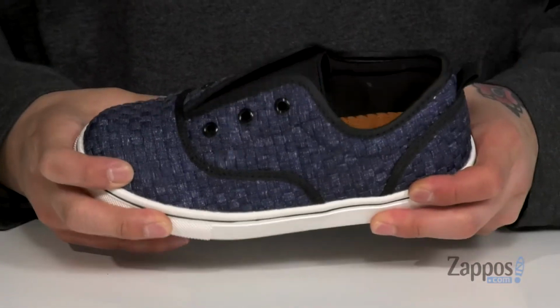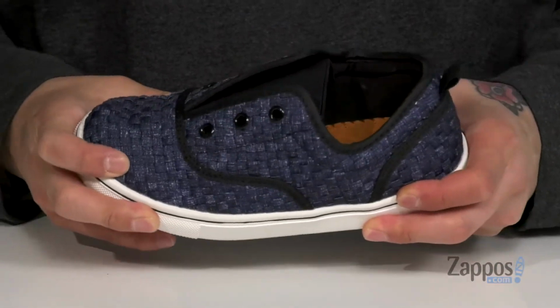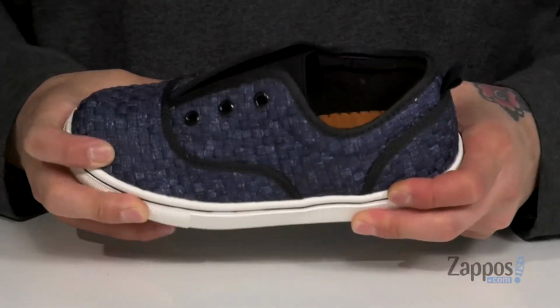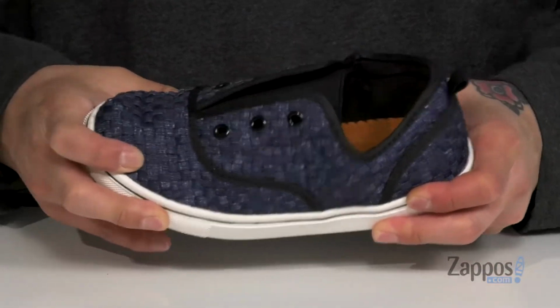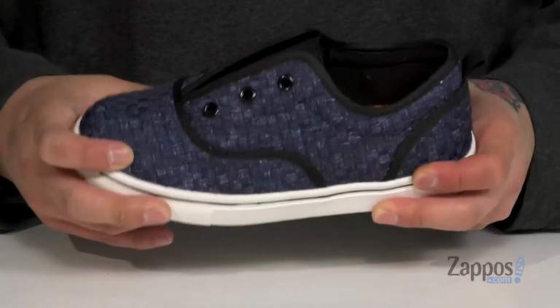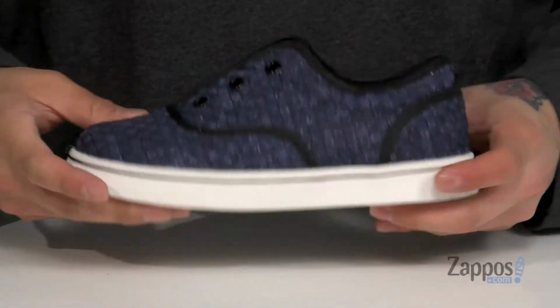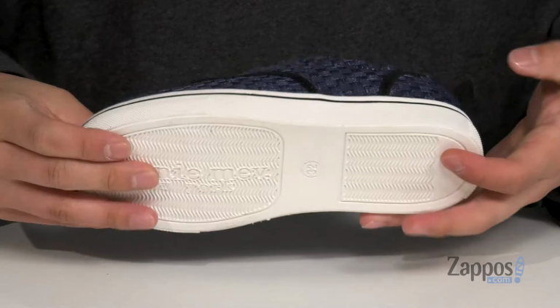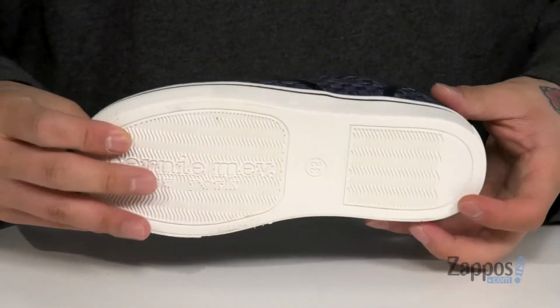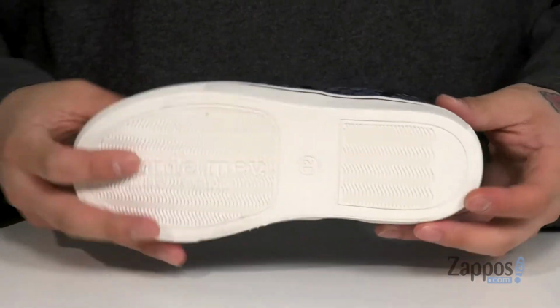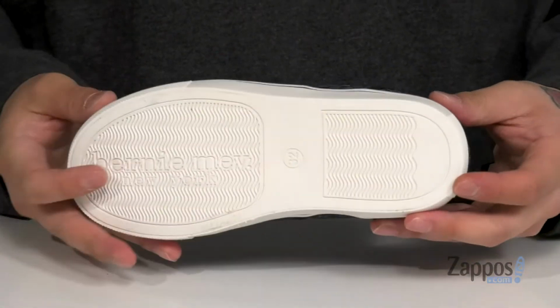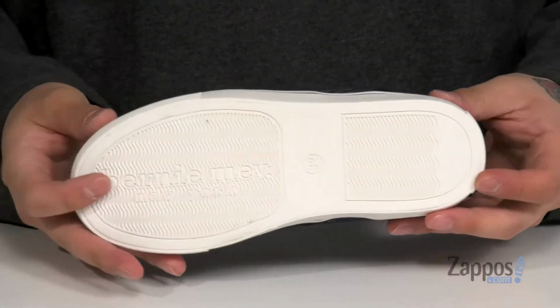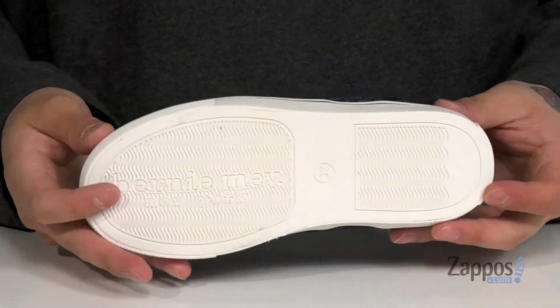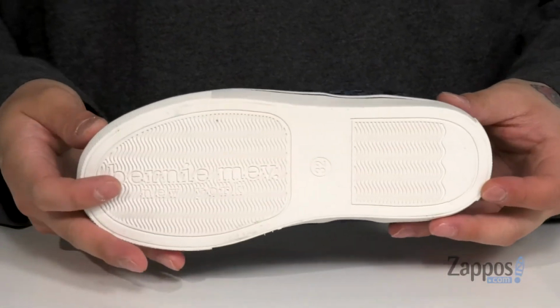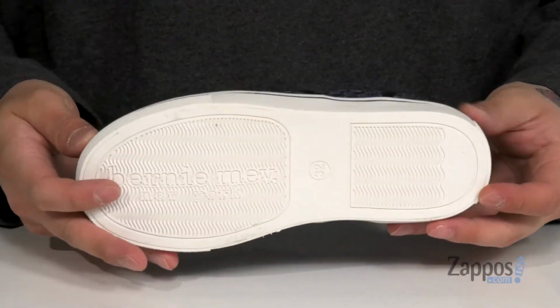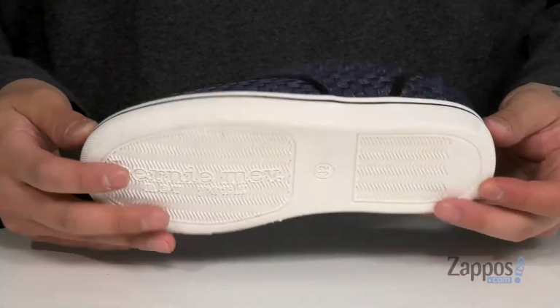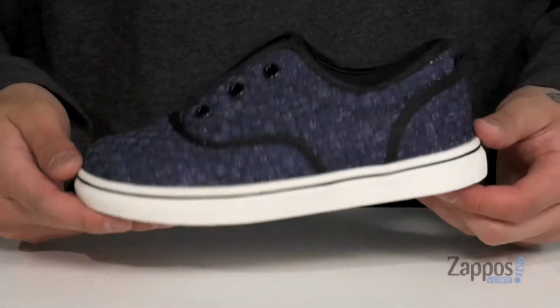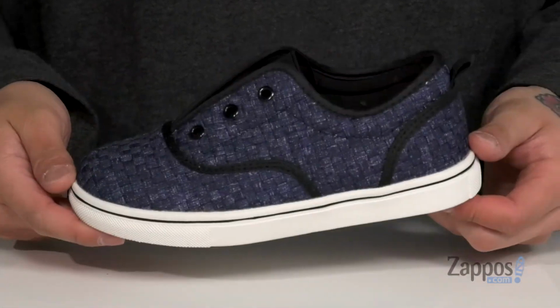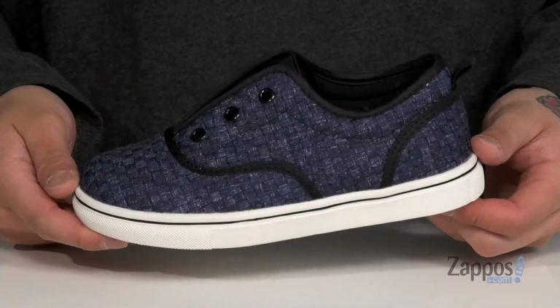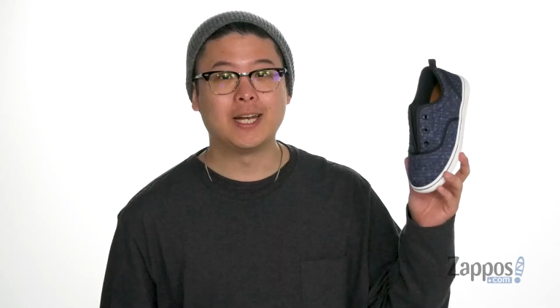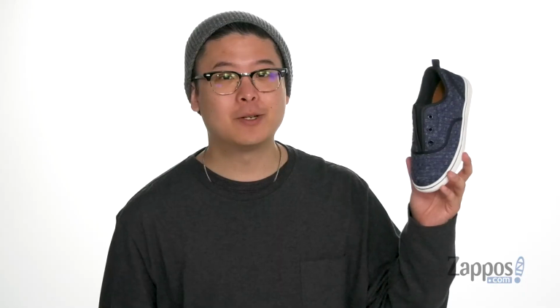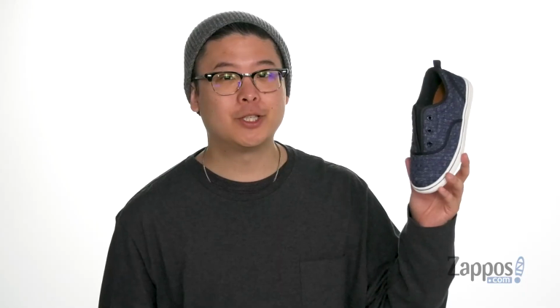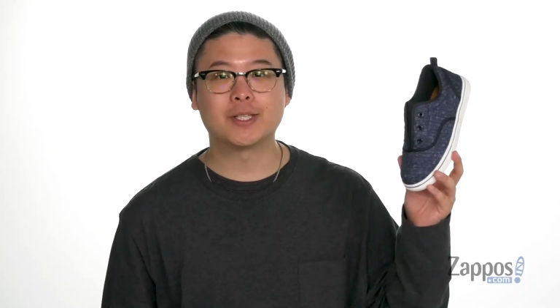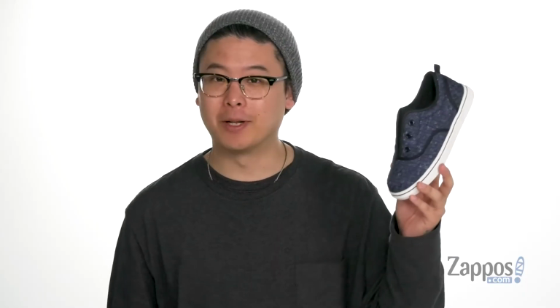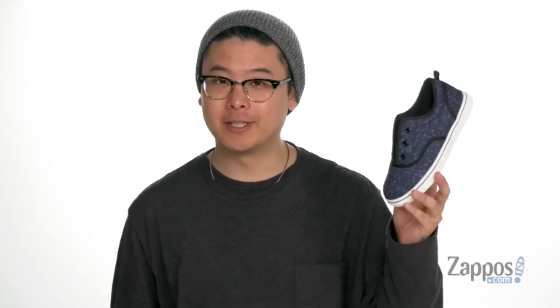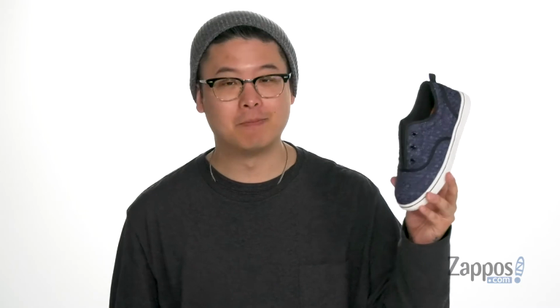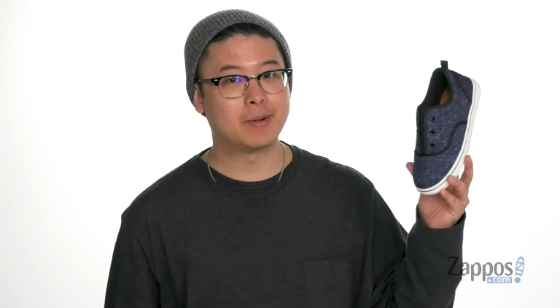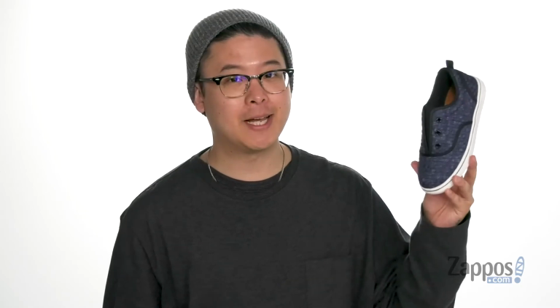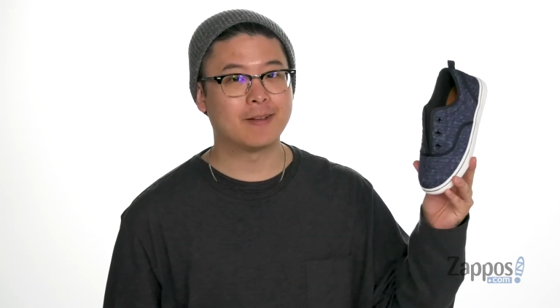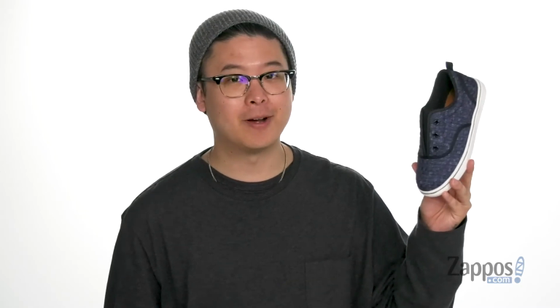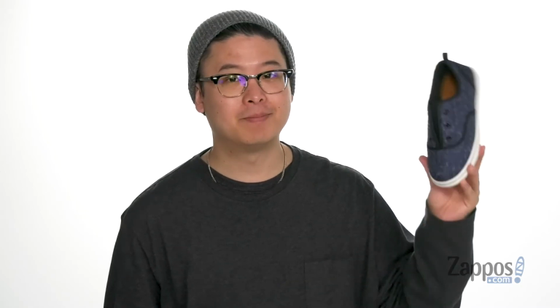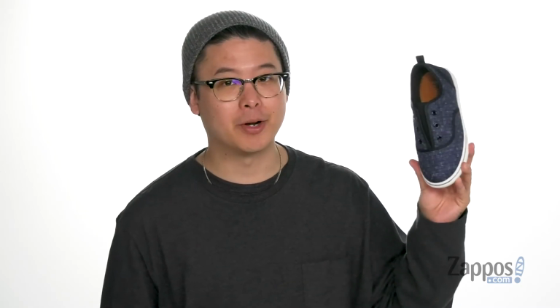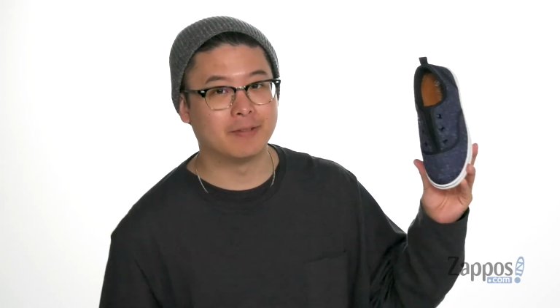It's got a nice sturdy flexible build and of course a textured rubber outsole to keep them stable. An easy to wear shoe that's got plenty of style. Pick them up today, they're from Bernie Mev.